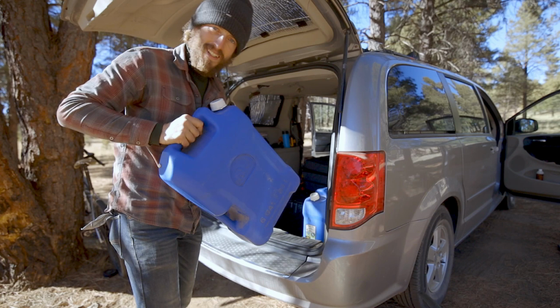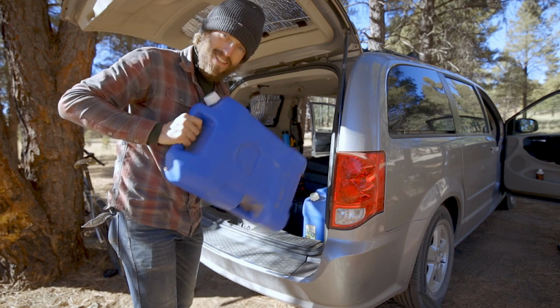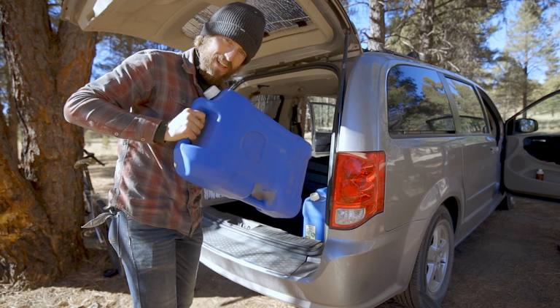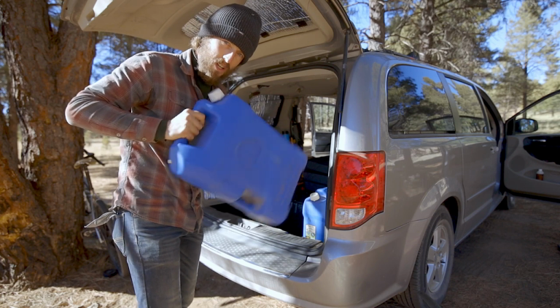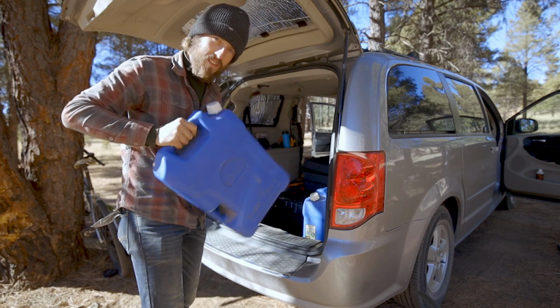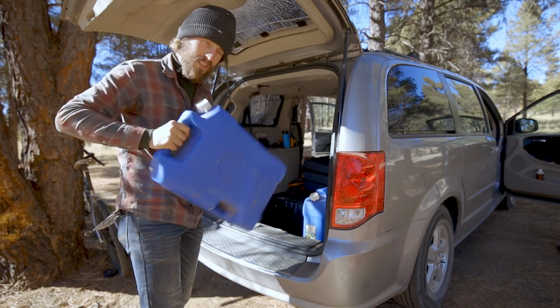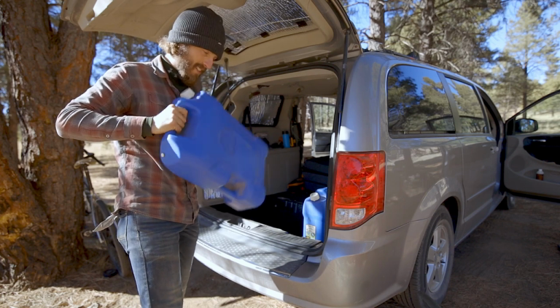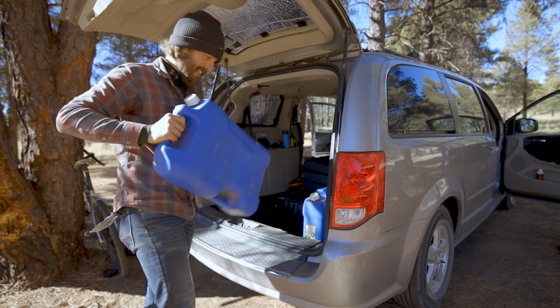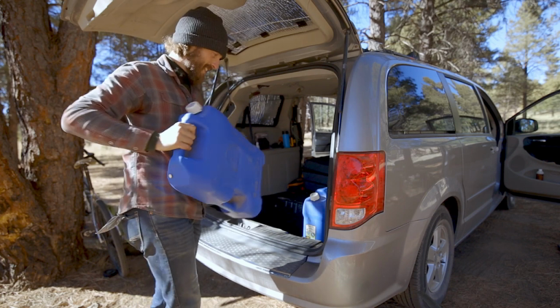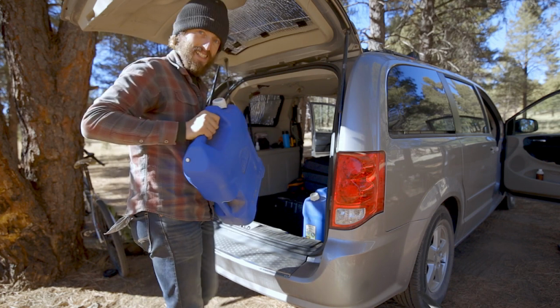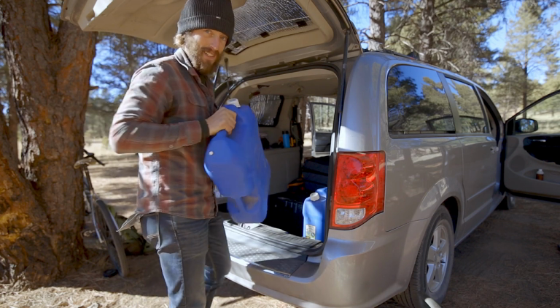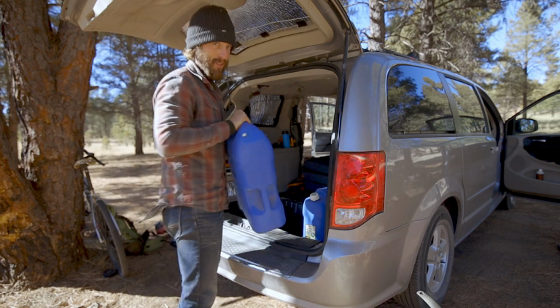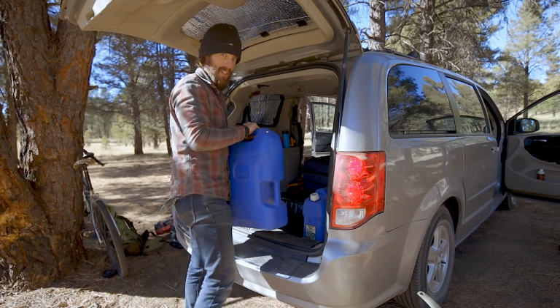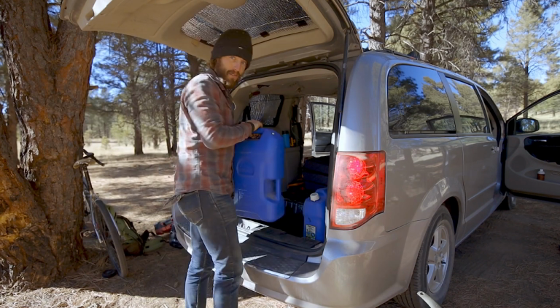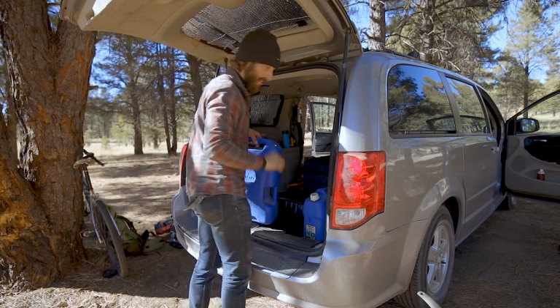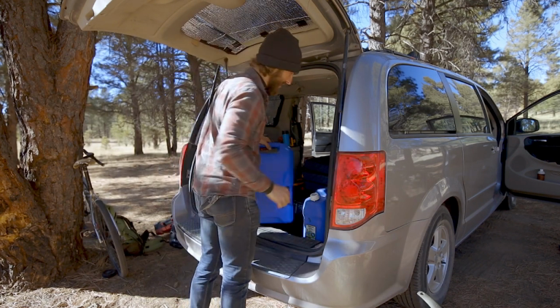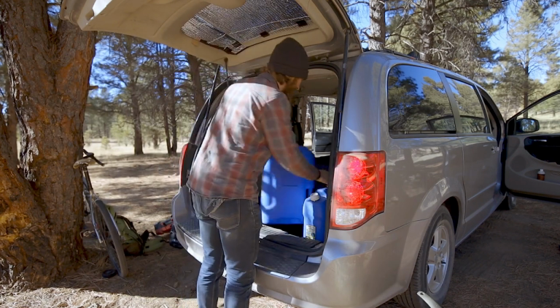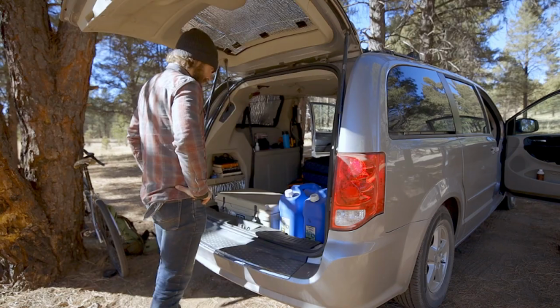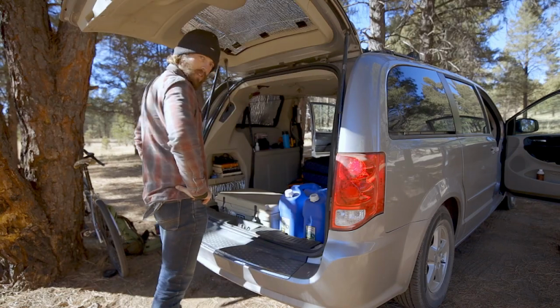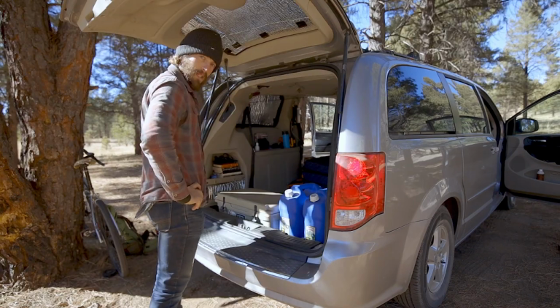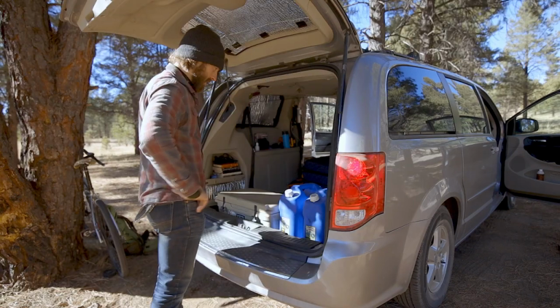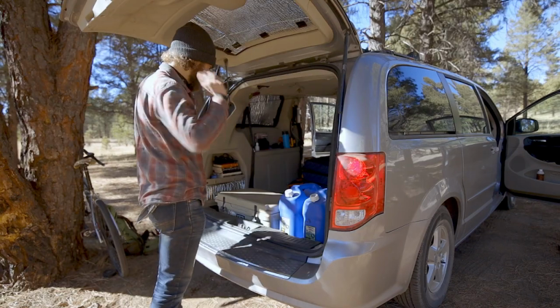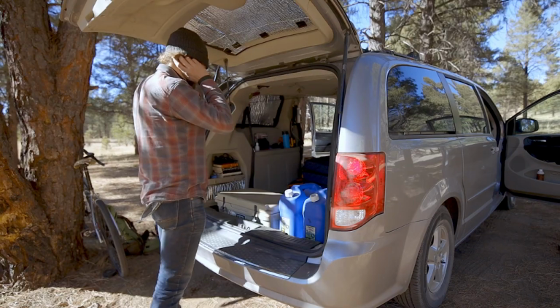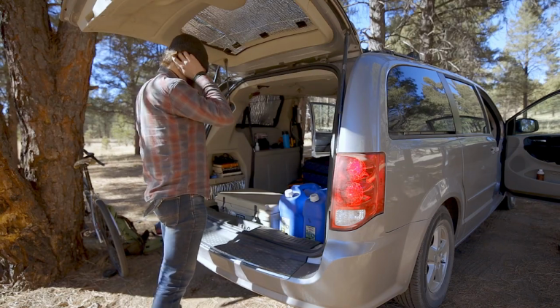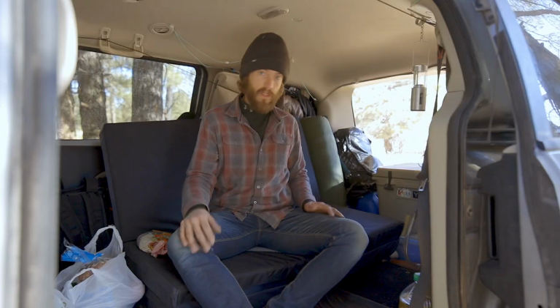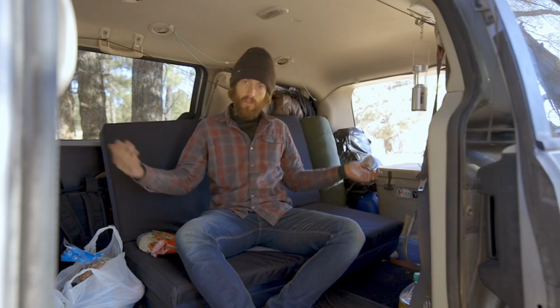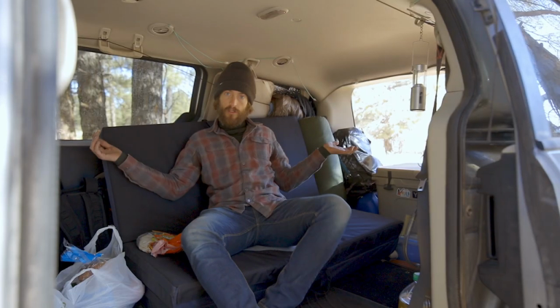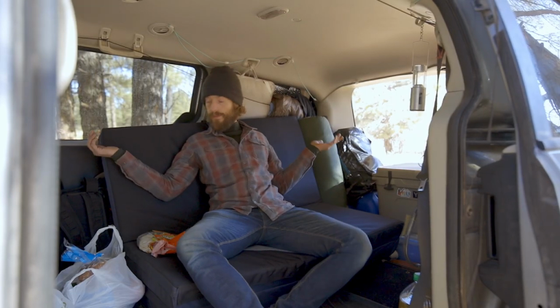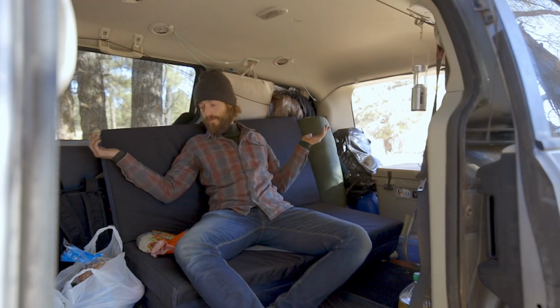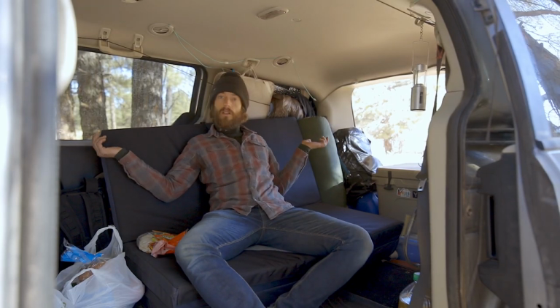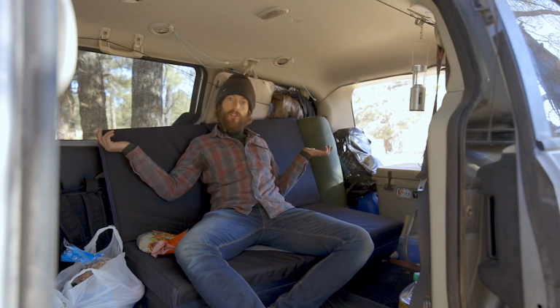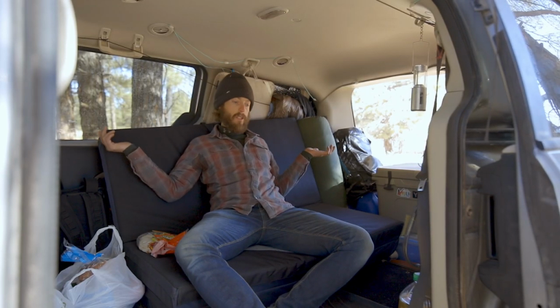There are still ice chunks in here — yeah, it's been real freaking cold. So much more room though — this is couch mode.